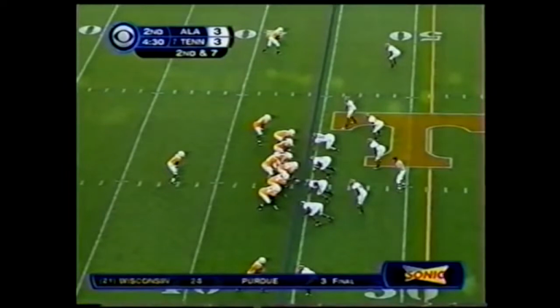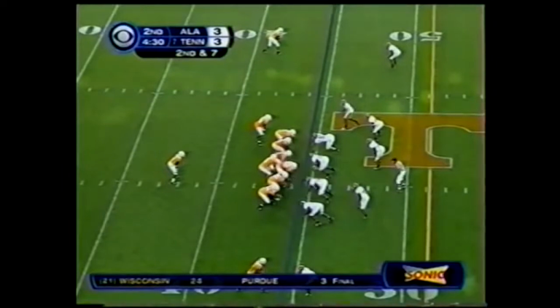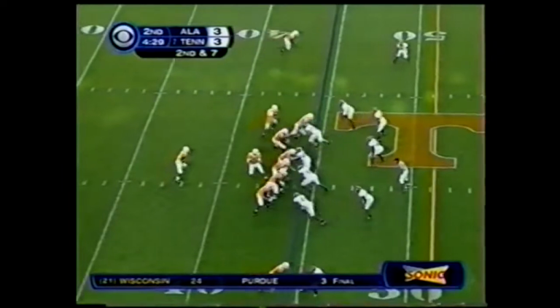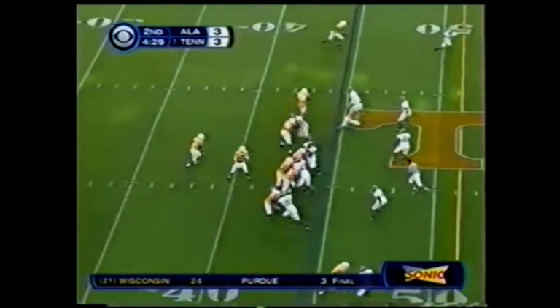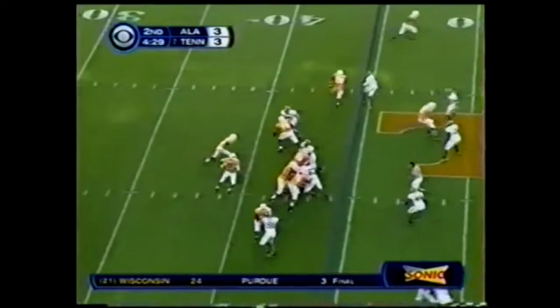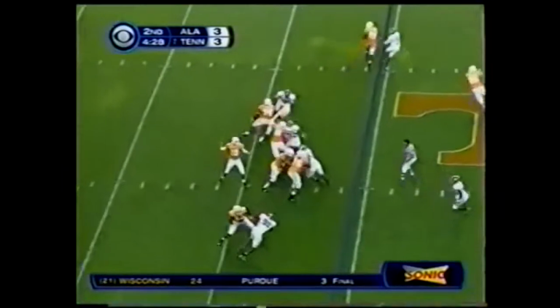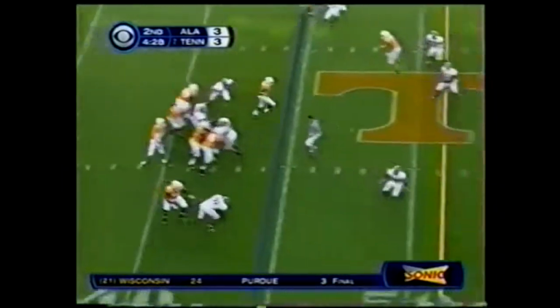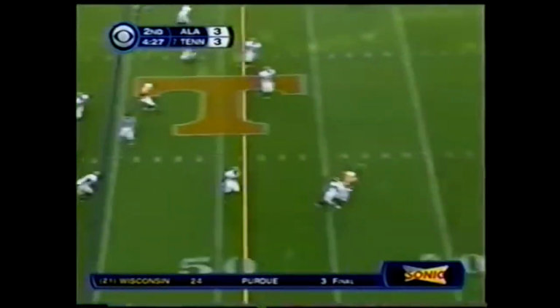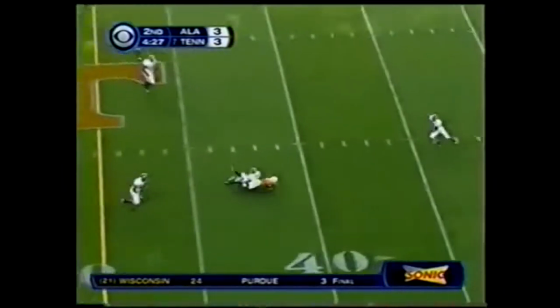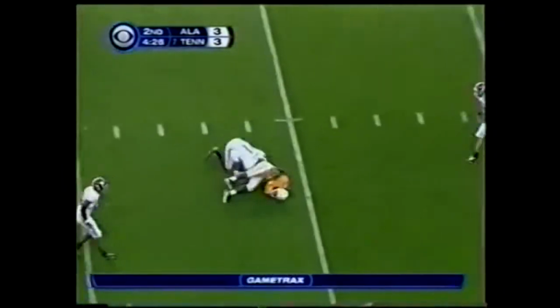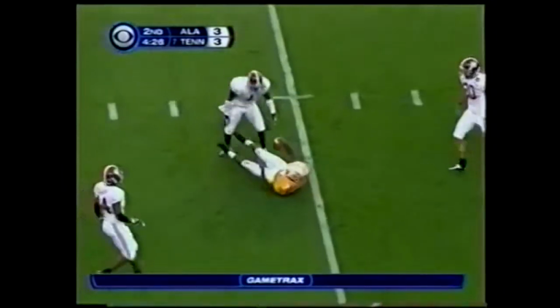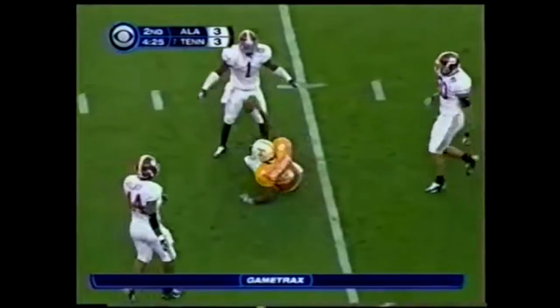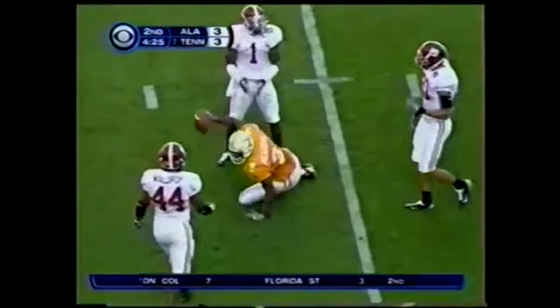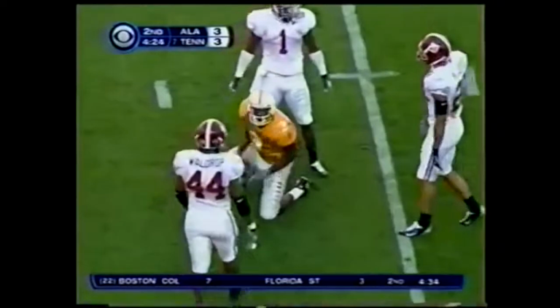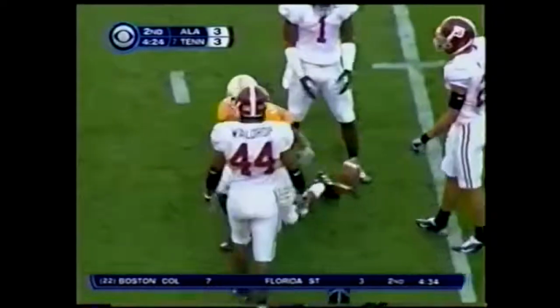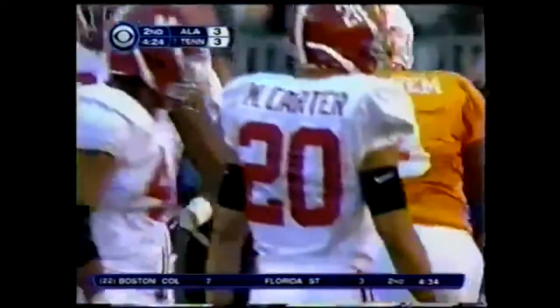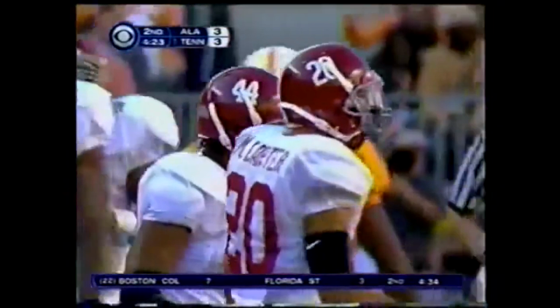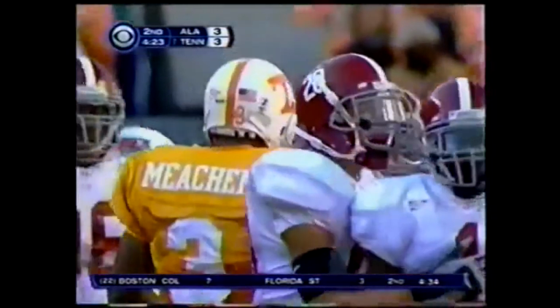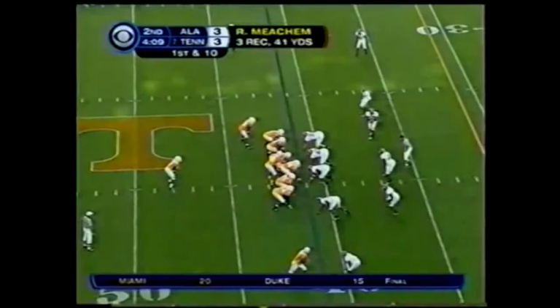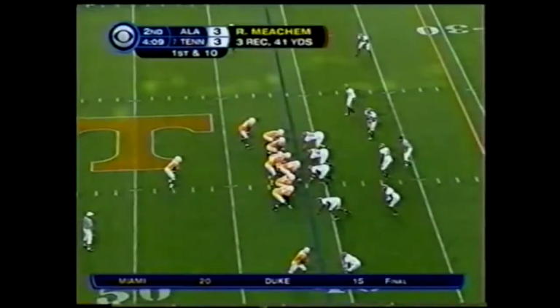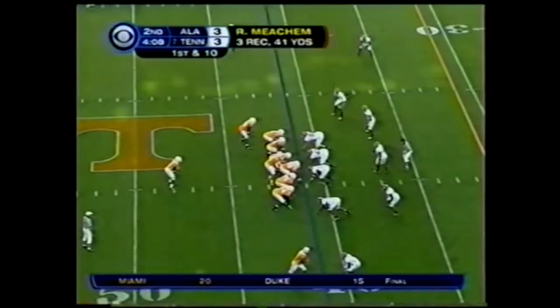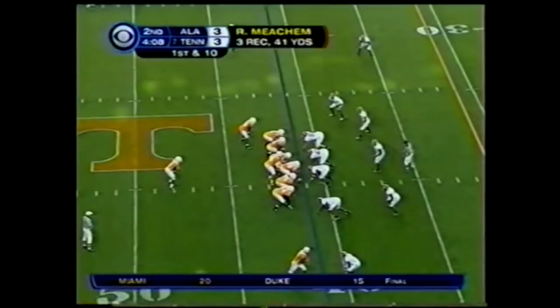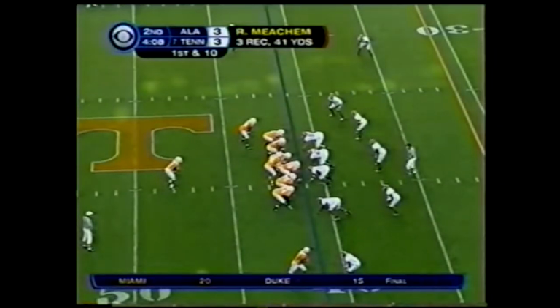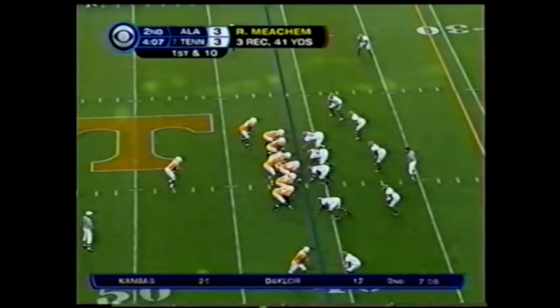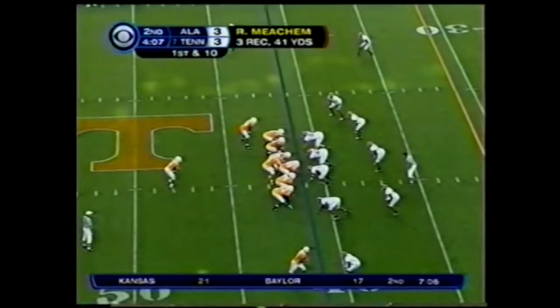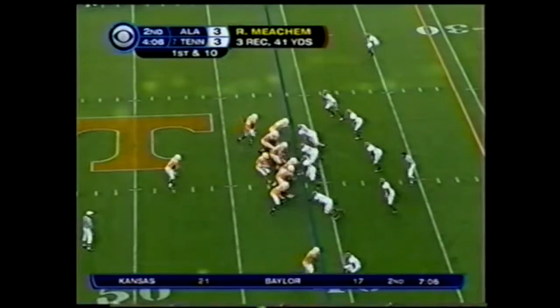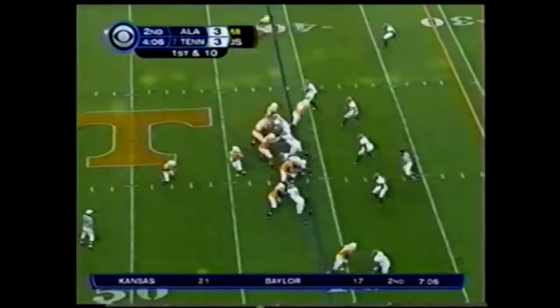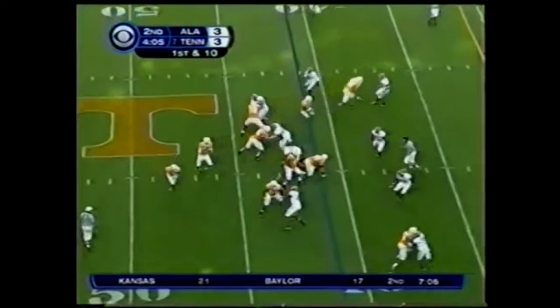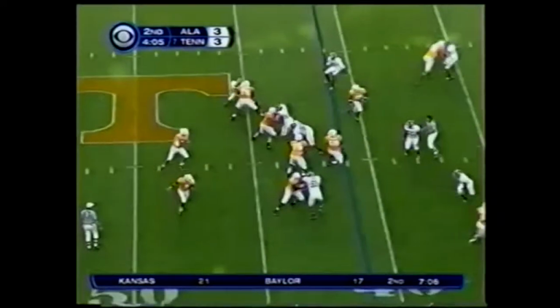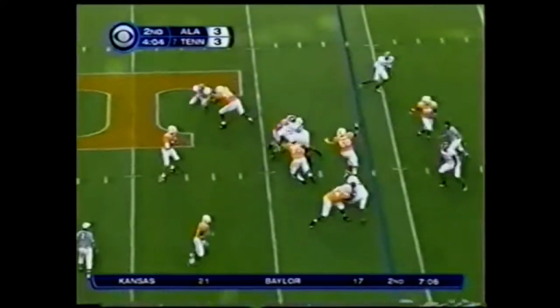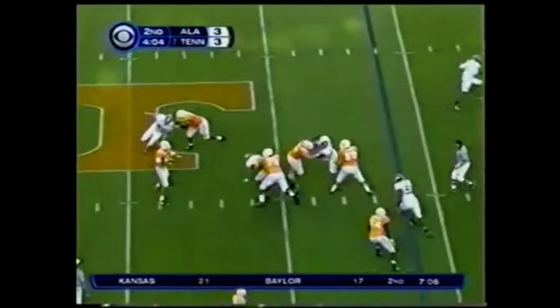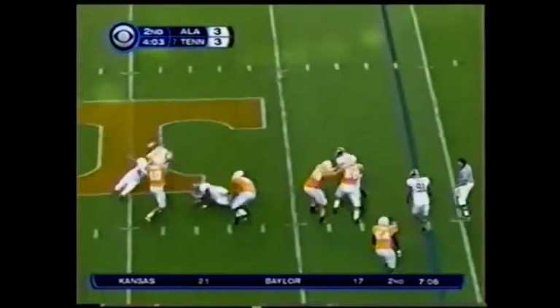Second down and seven. This is the second highest scoring team in the league. Robert Meacham, number three — turned down Oklahoma on signing day, turned down the university in Norman, and opted to come here.